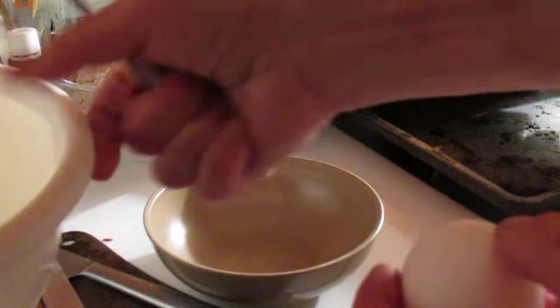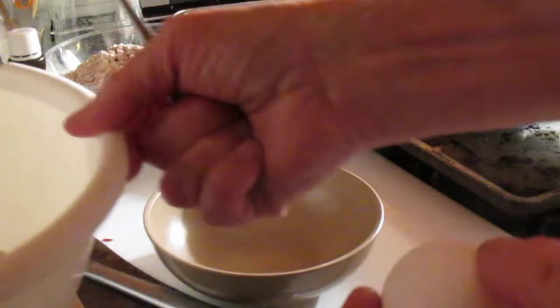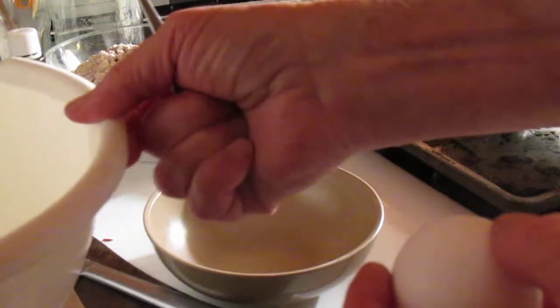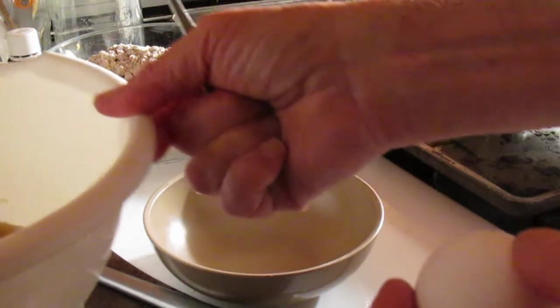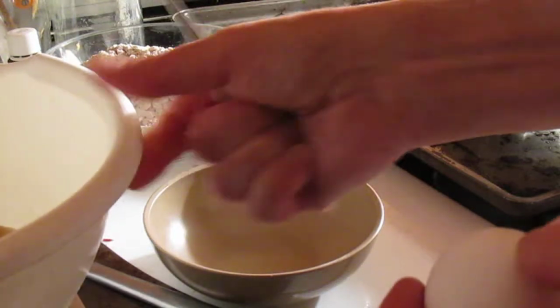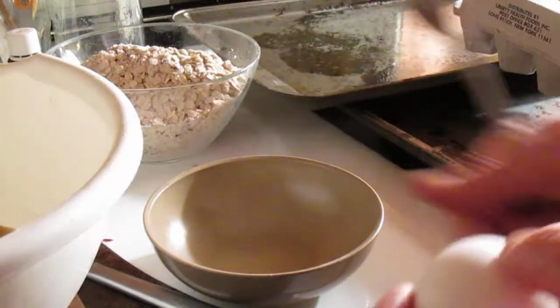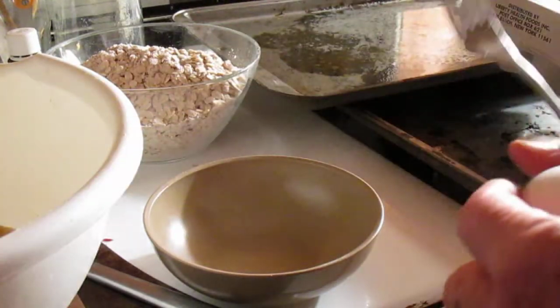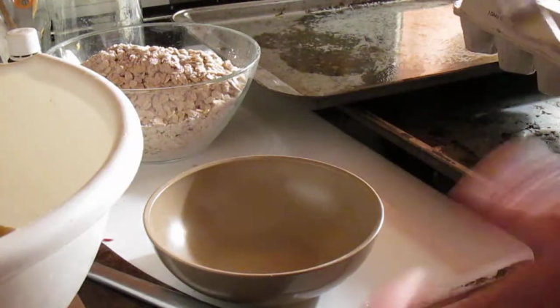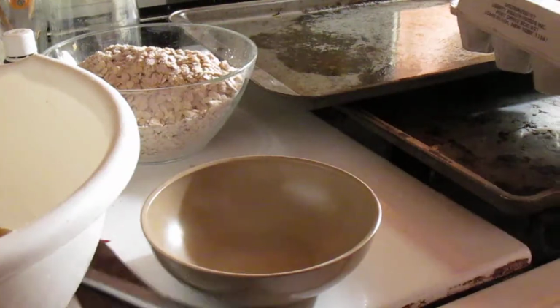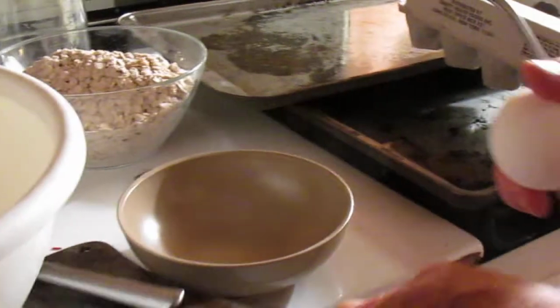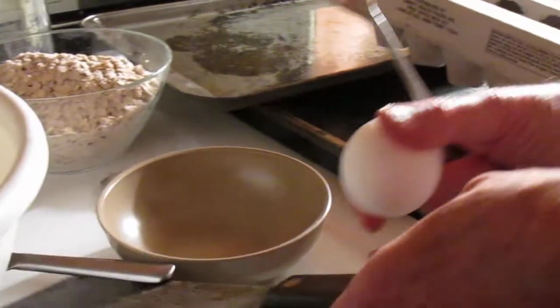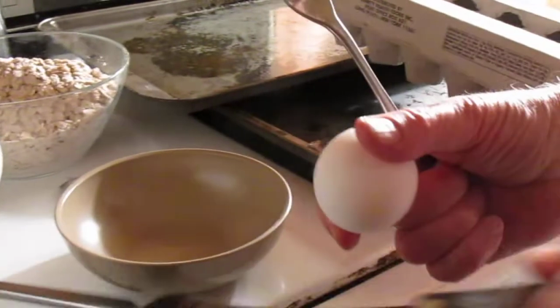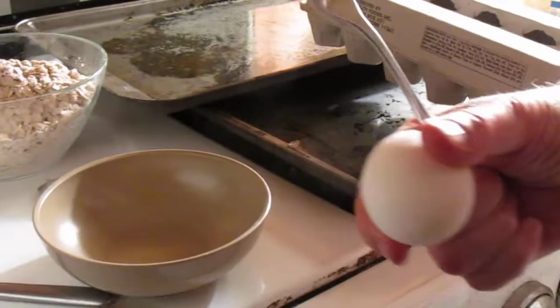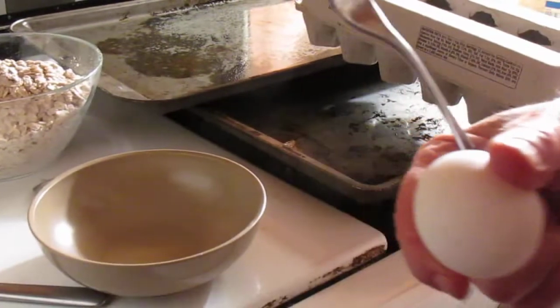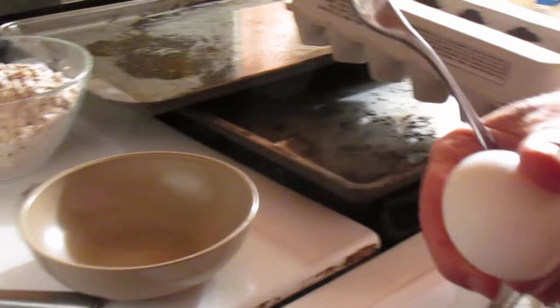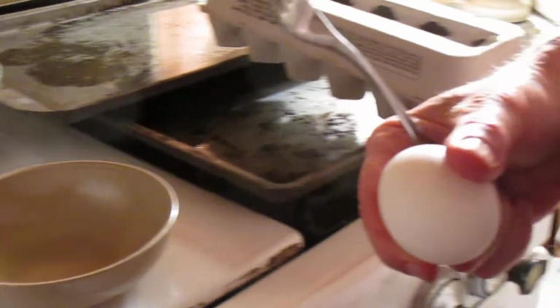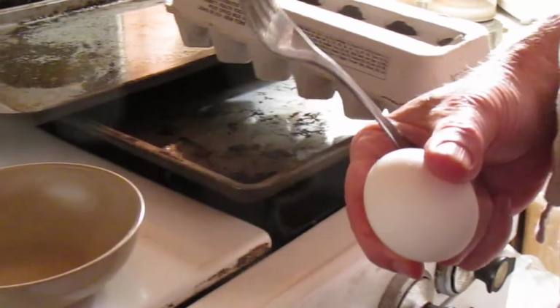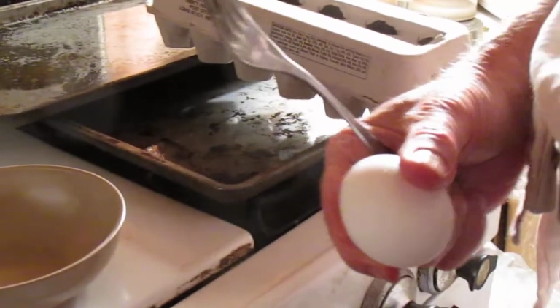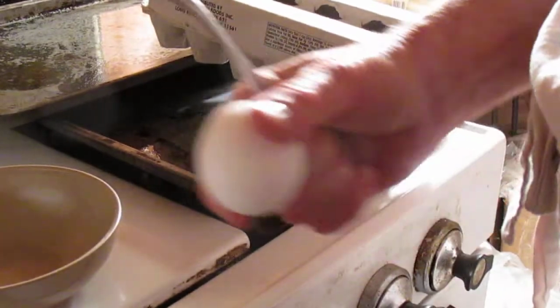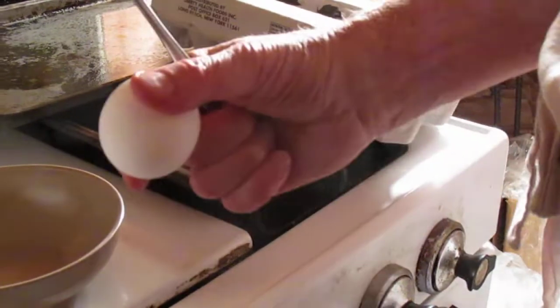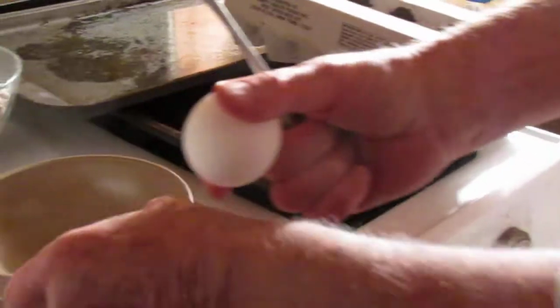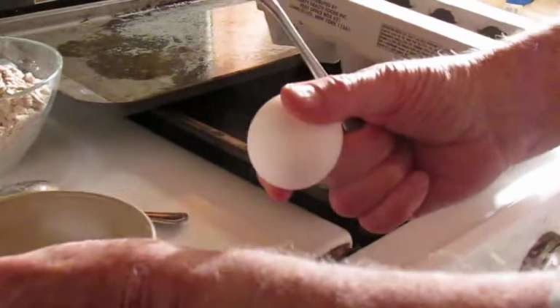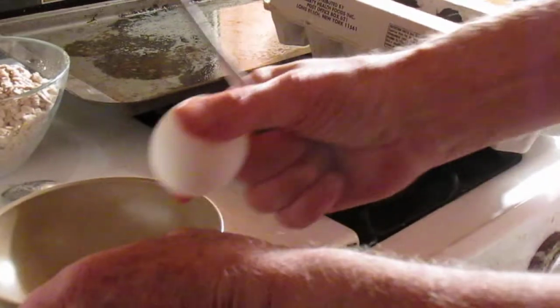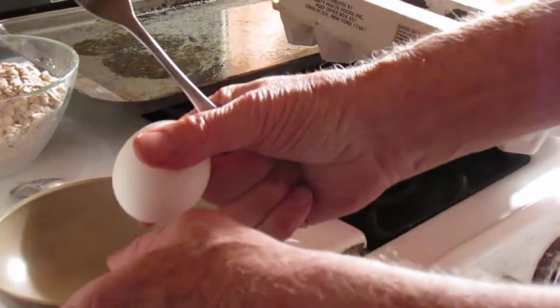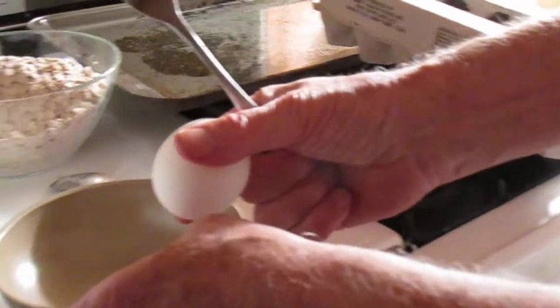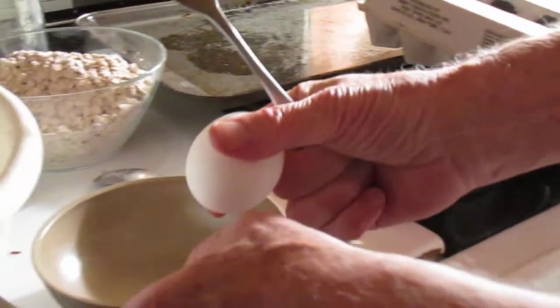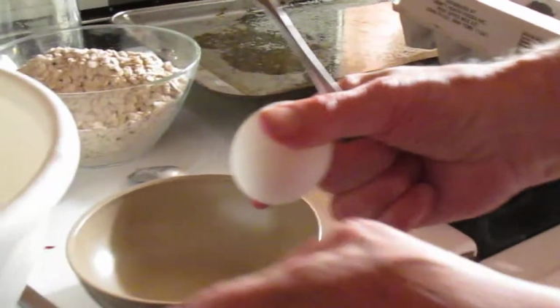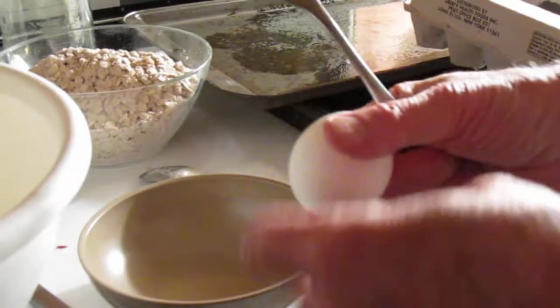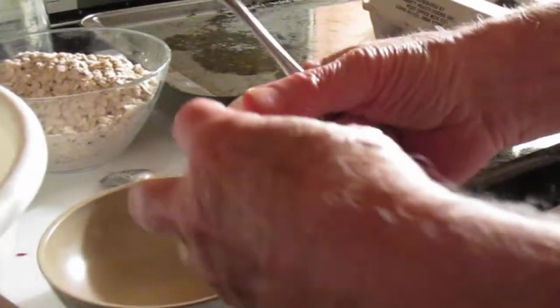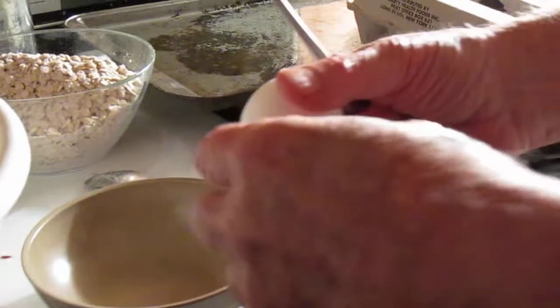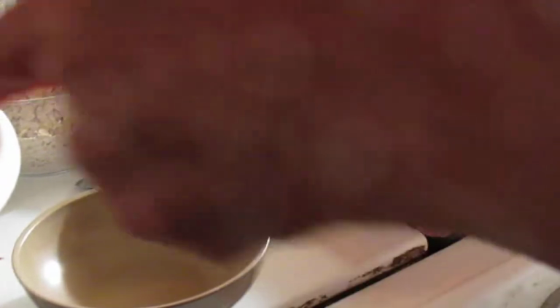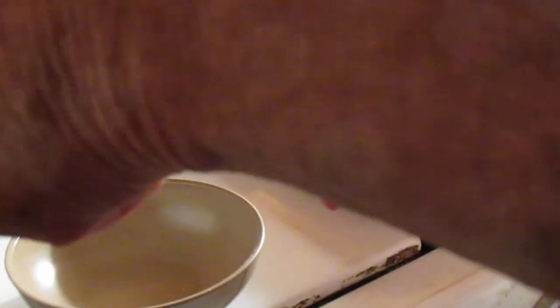I can see the egg, I hope. Yeah. Alright, shoot. Are you shooting? Yeah. Okay. So the recipe calls for three — and what was in there?